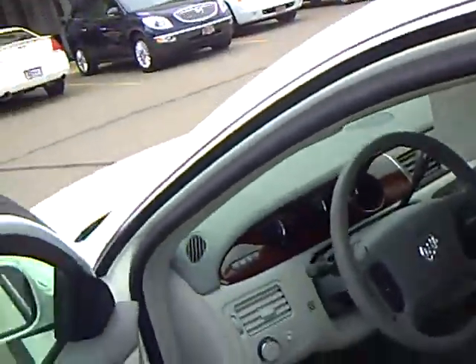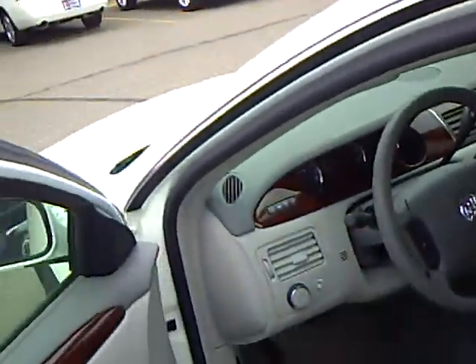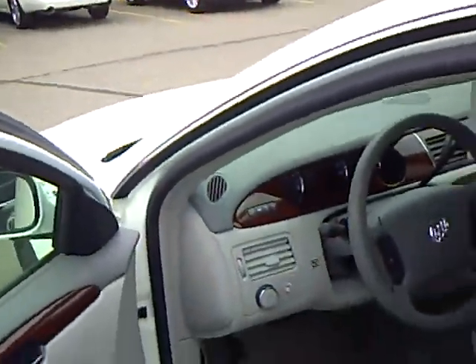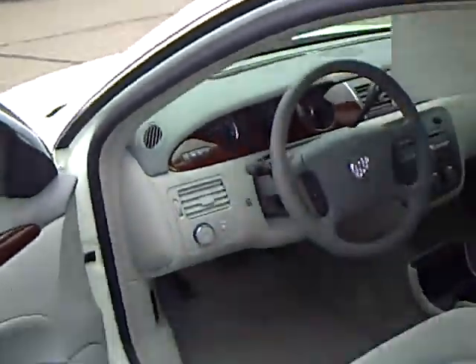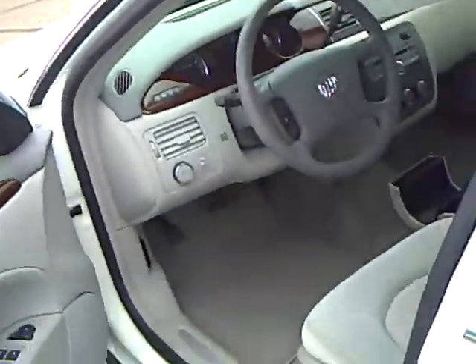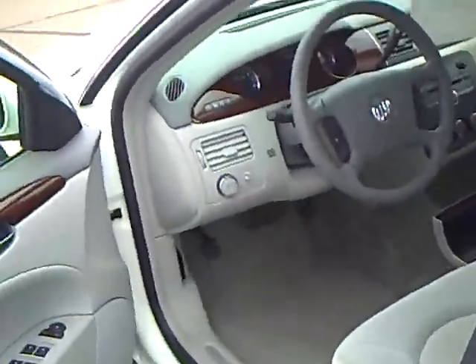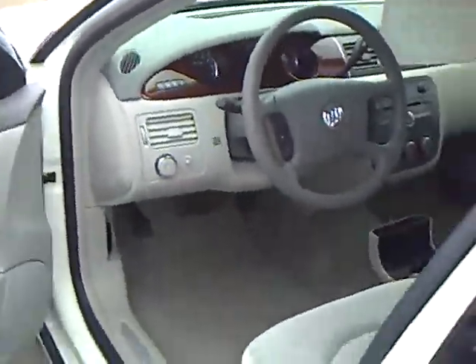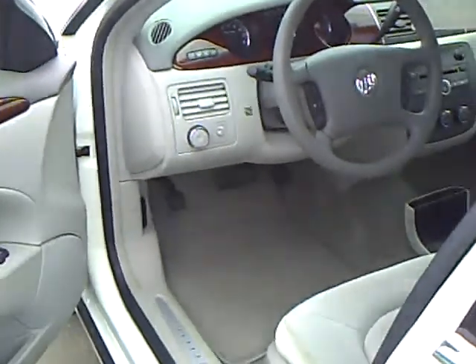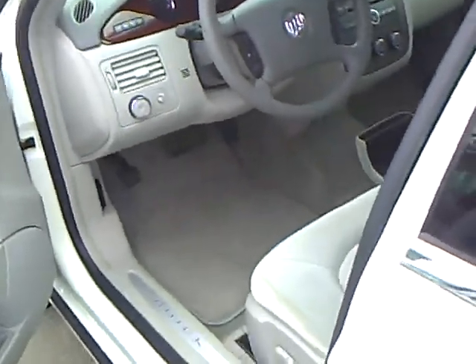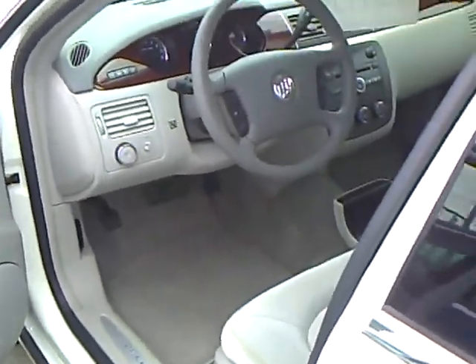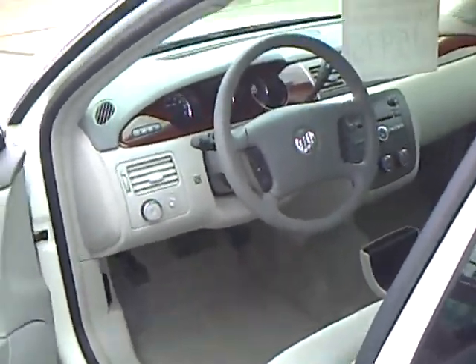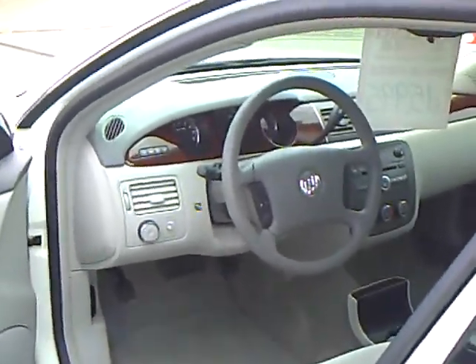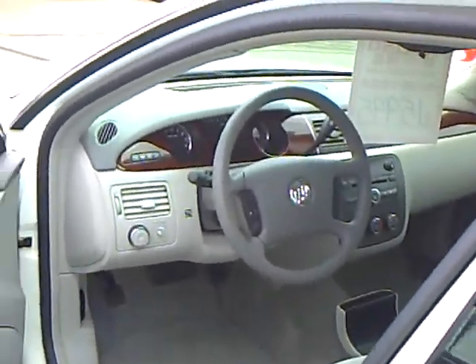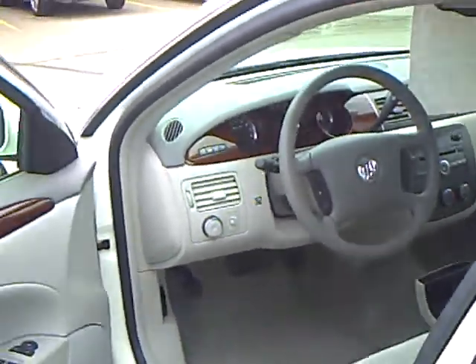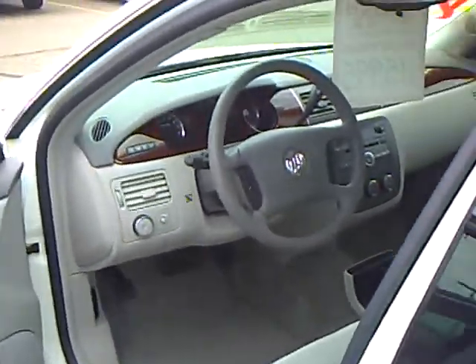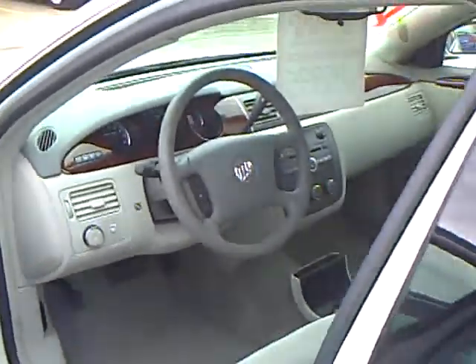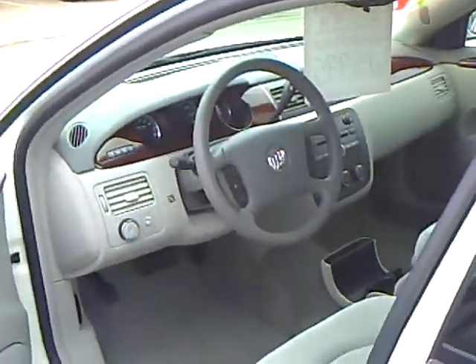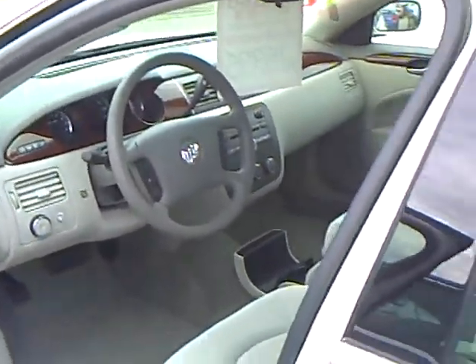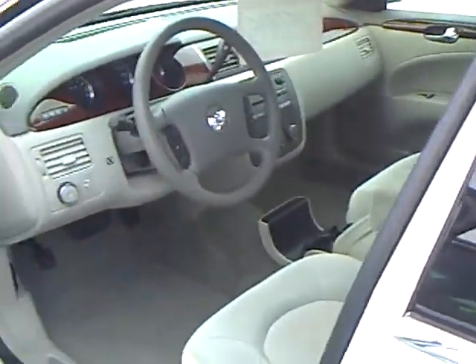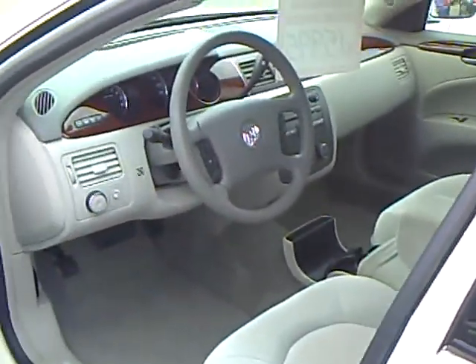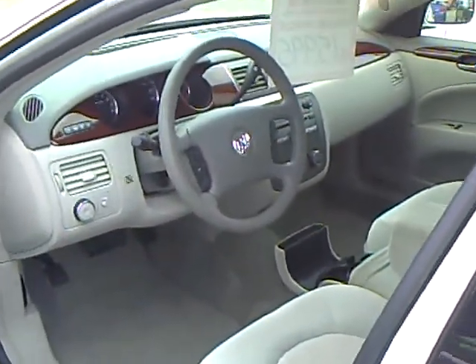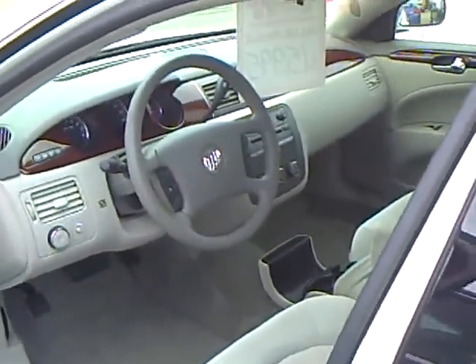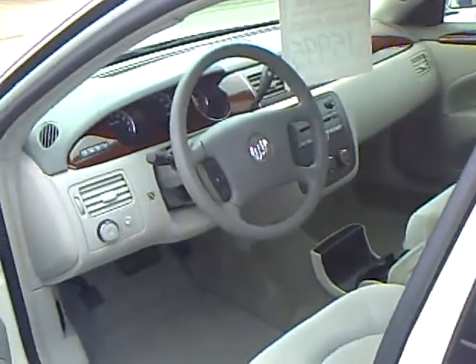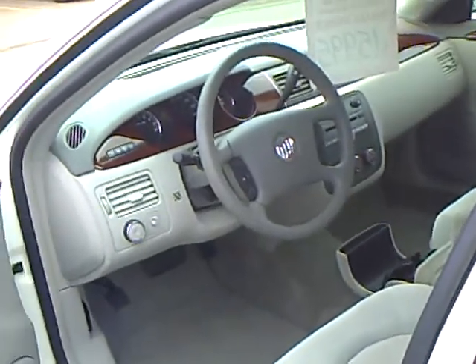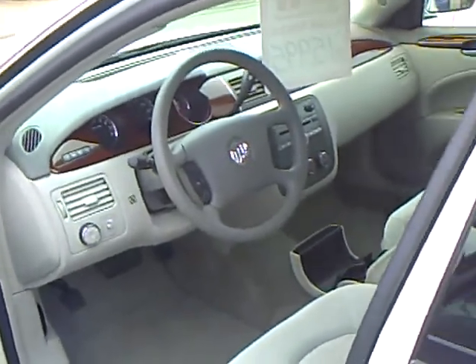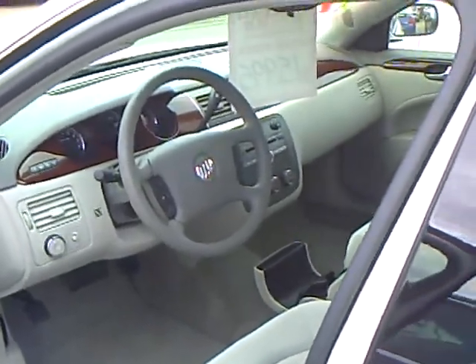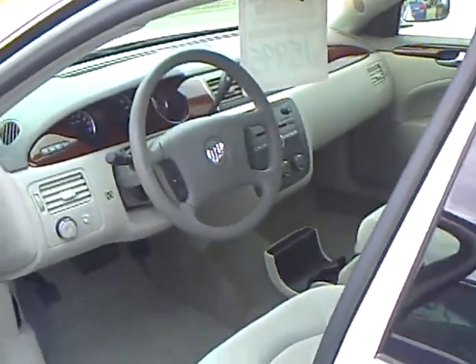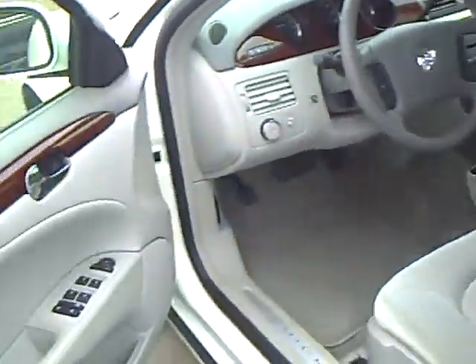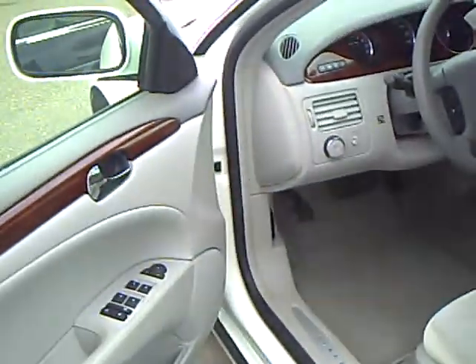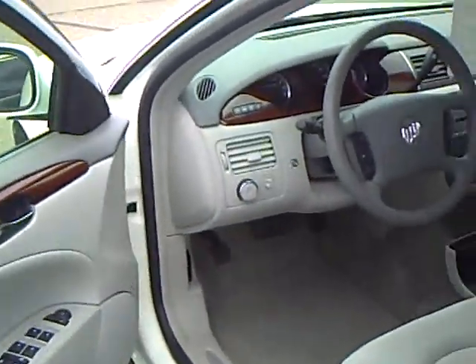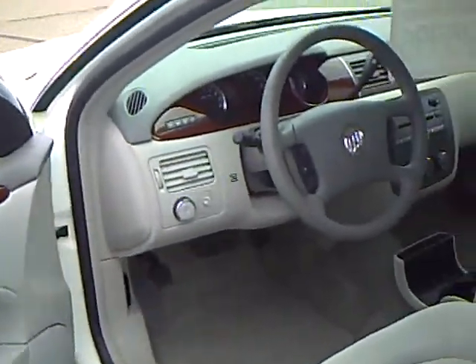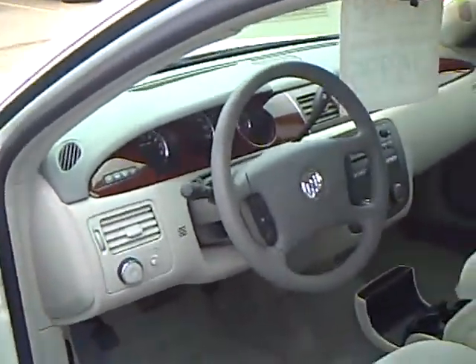Speaking of Buick, Buick has that four-year, 50,000 bumper-to-bumper warranty from new. So this will have the remainder of that, plus the five-year 100,000 on the powertrain.